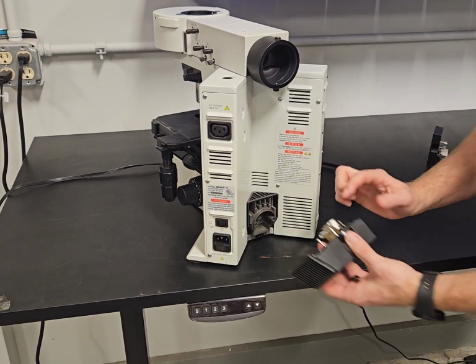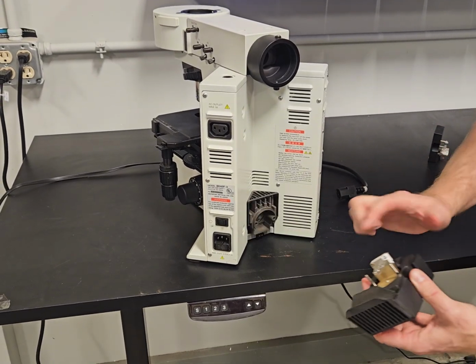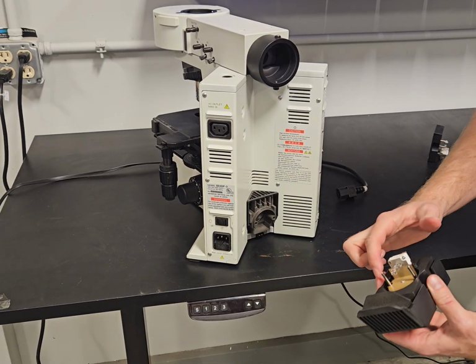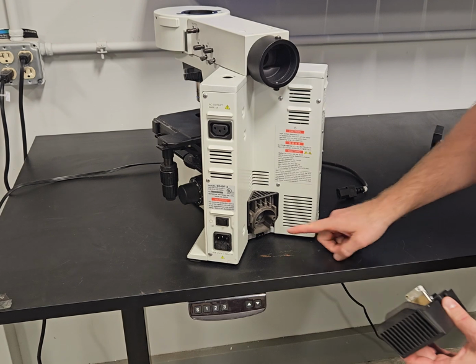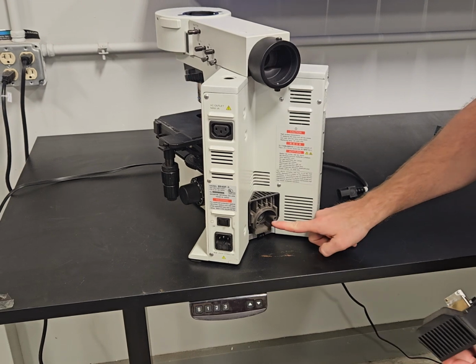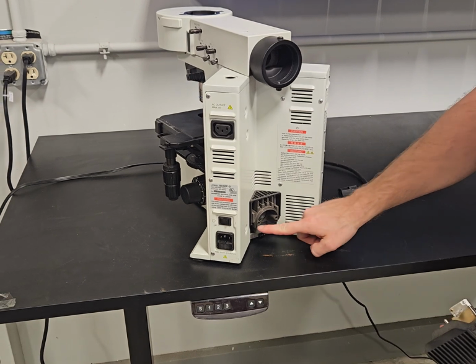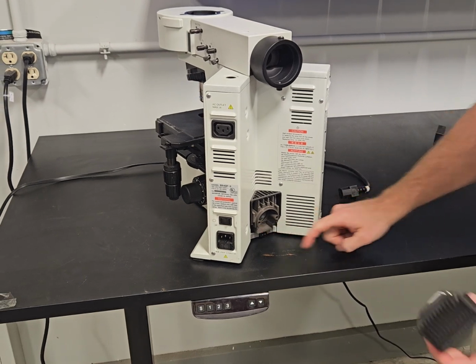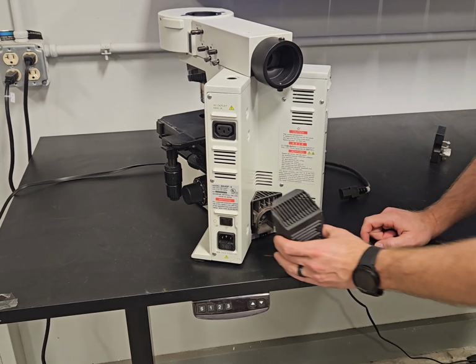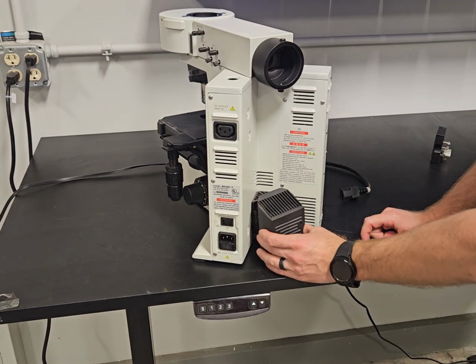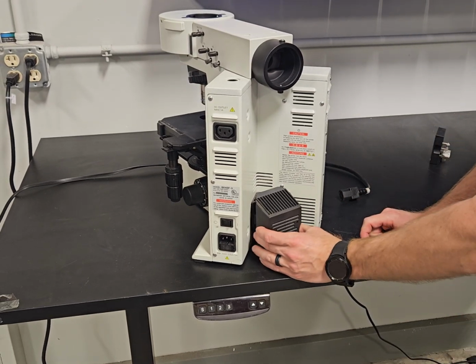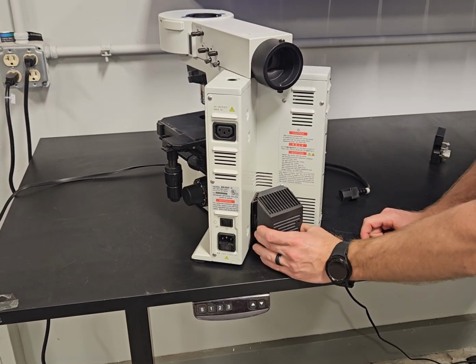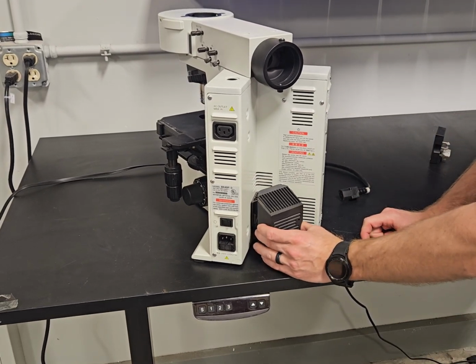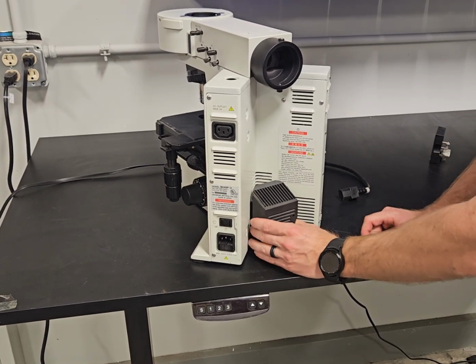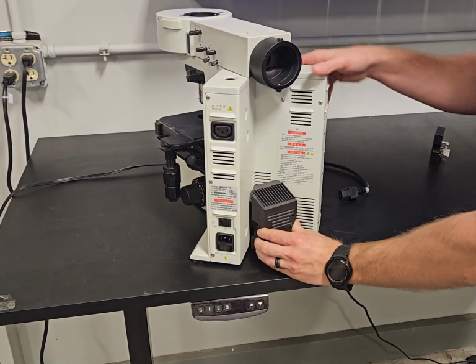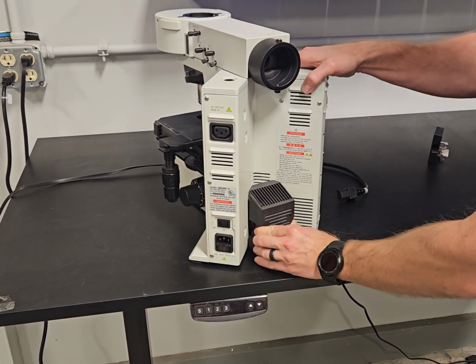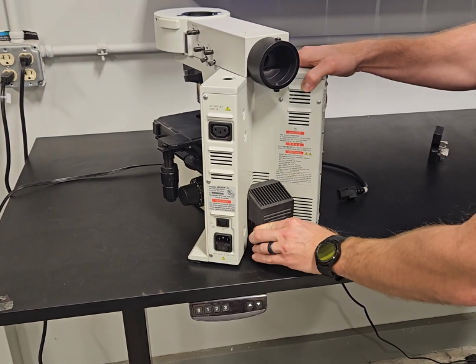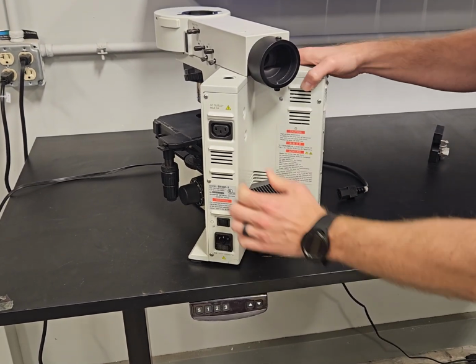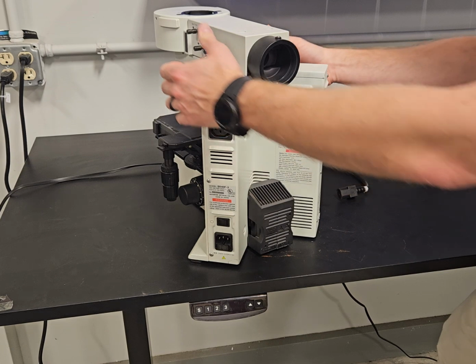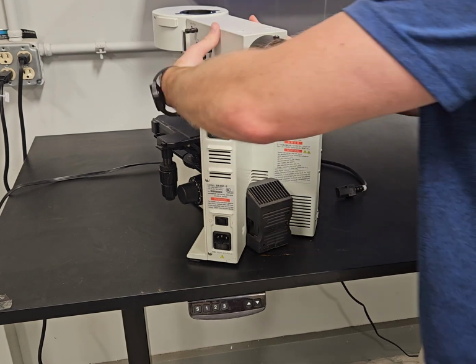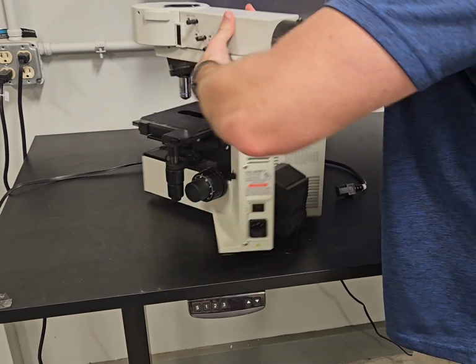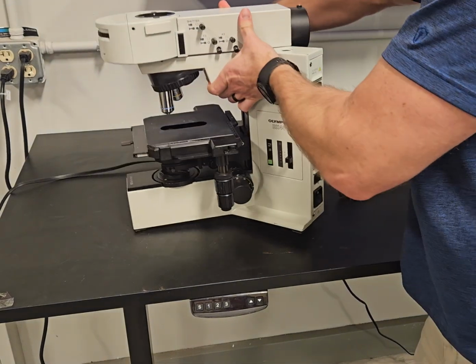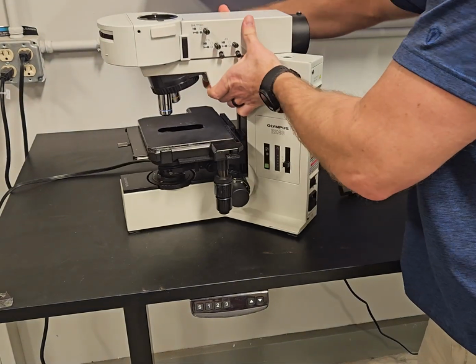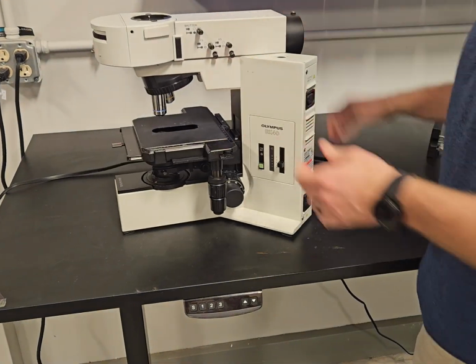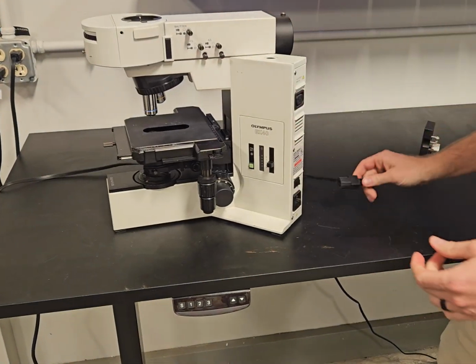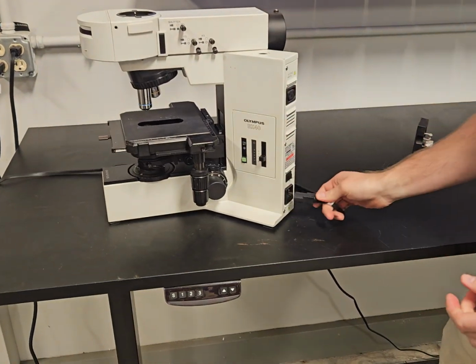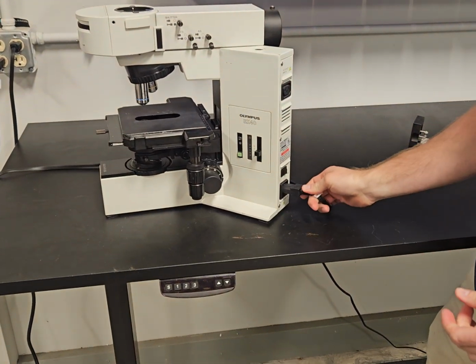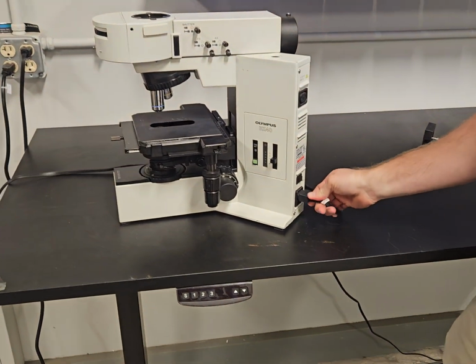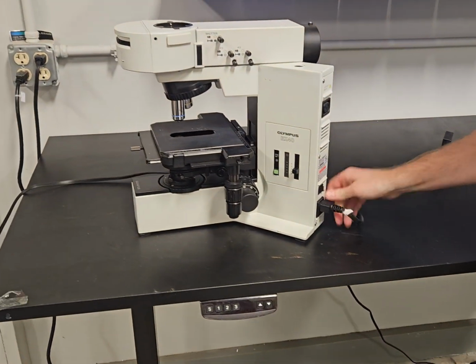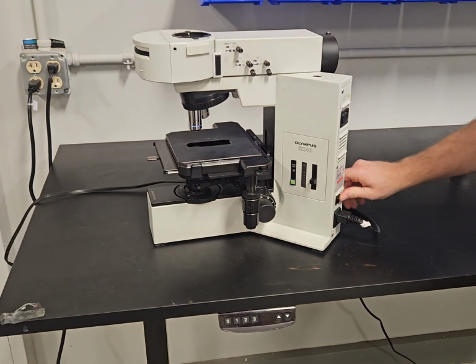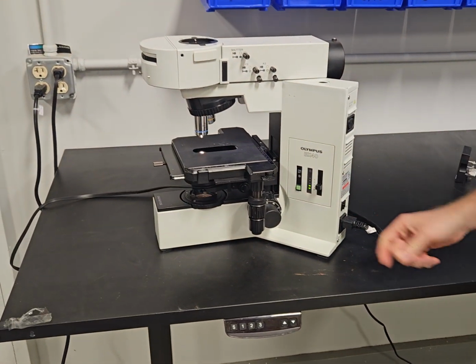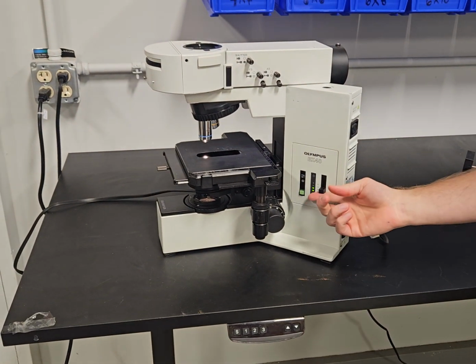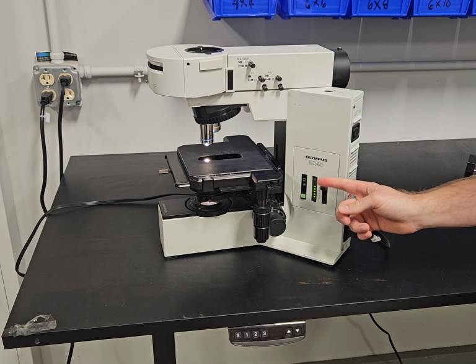It has these pin guideways right here — you cannot screw this up. They go right there in the holes. Press it in, pick the microscope up, plug it in, and now we have light.